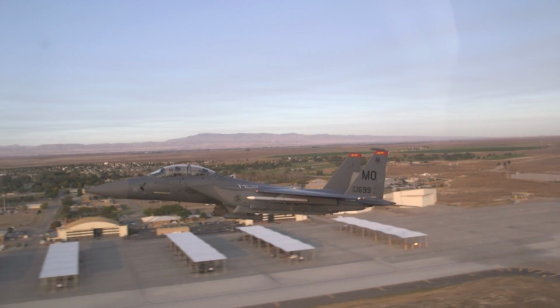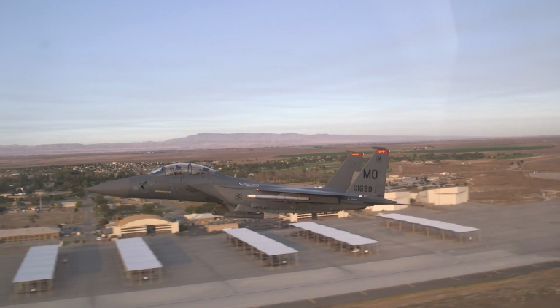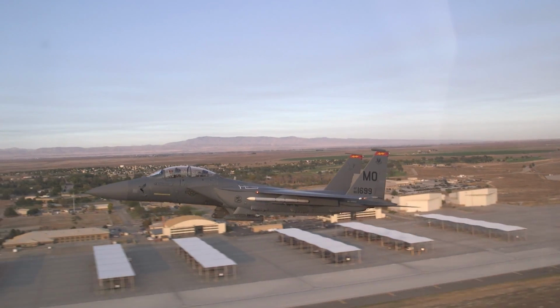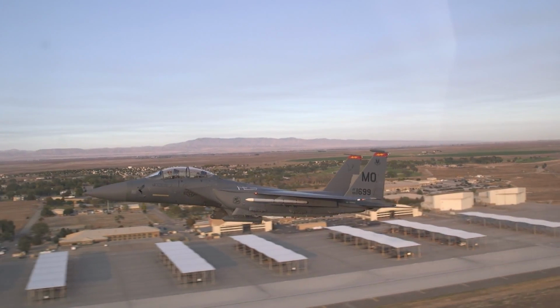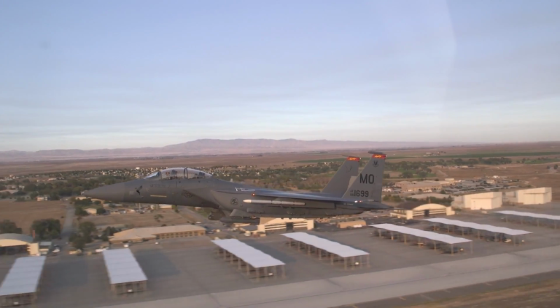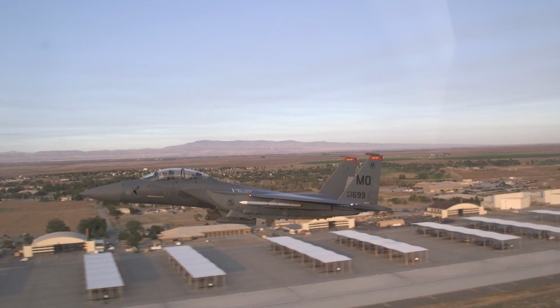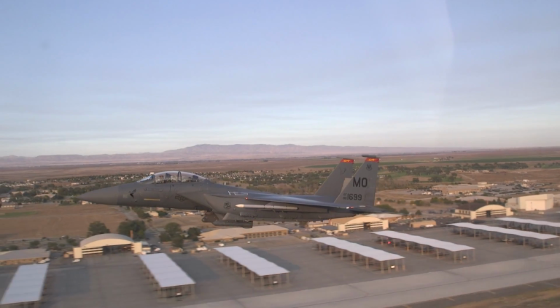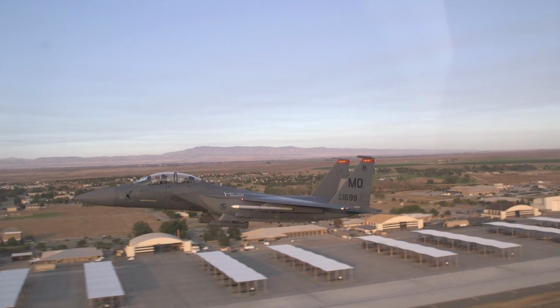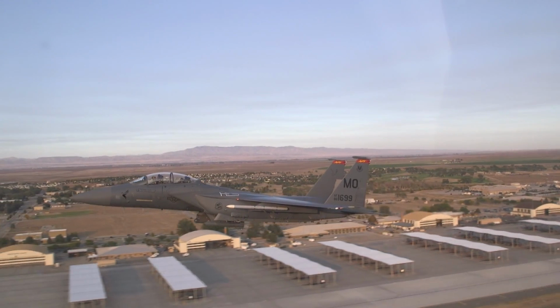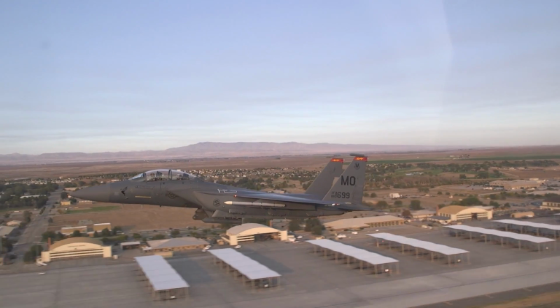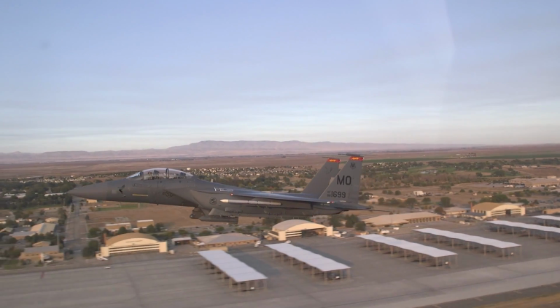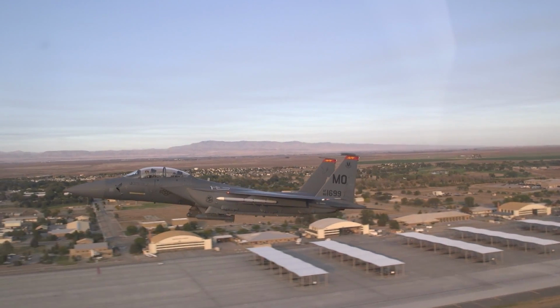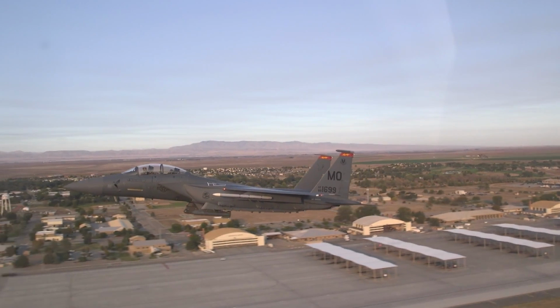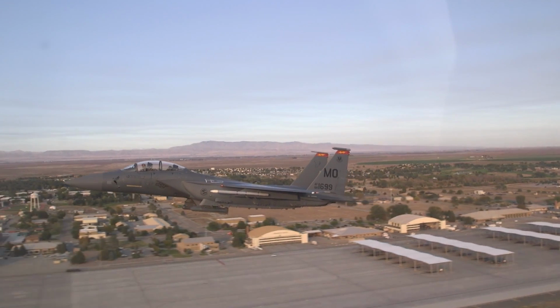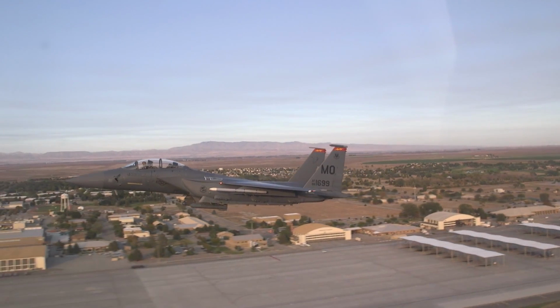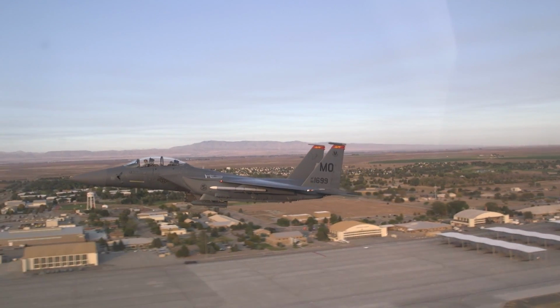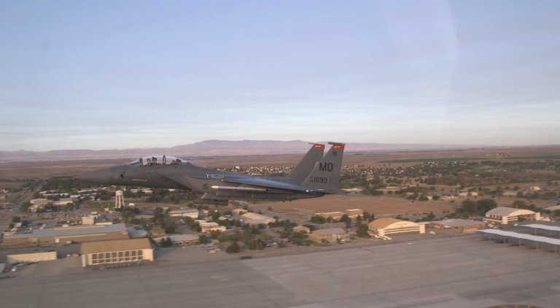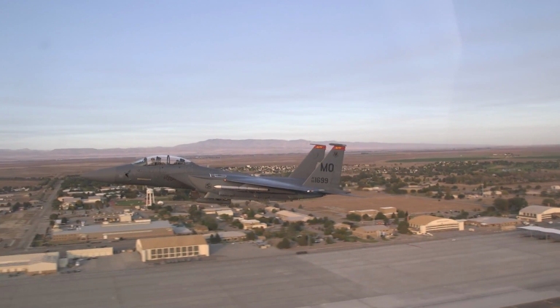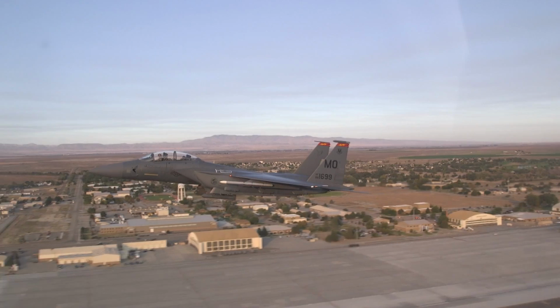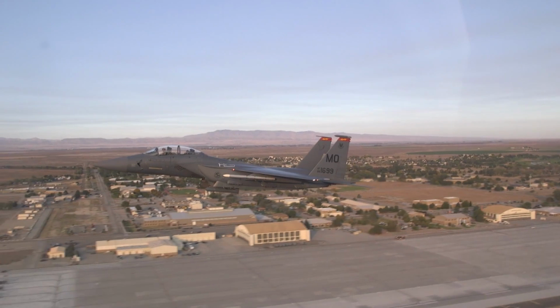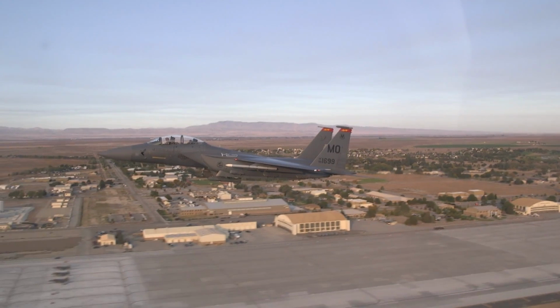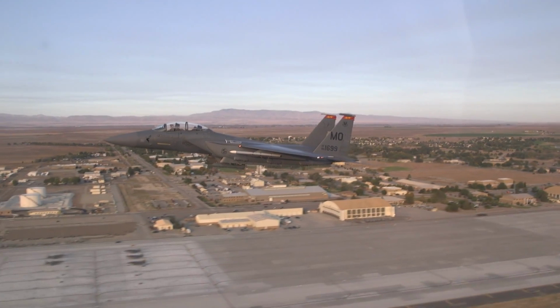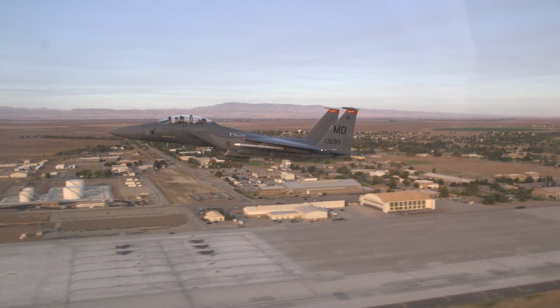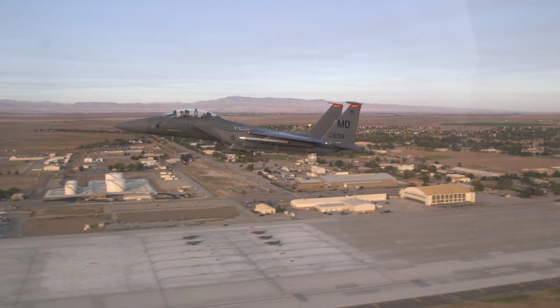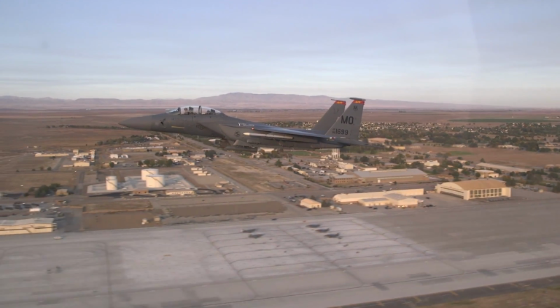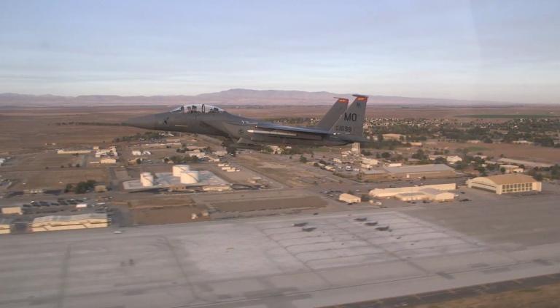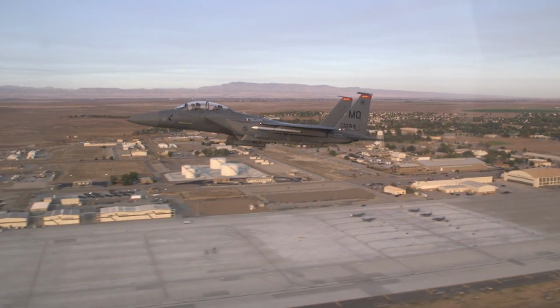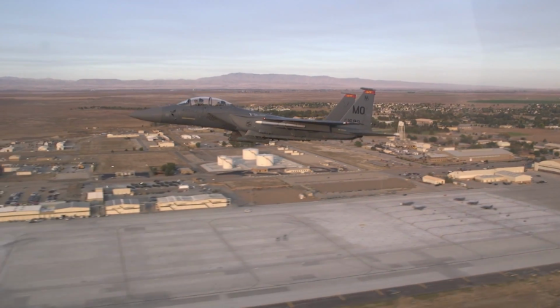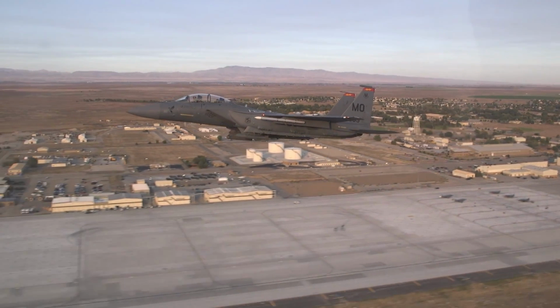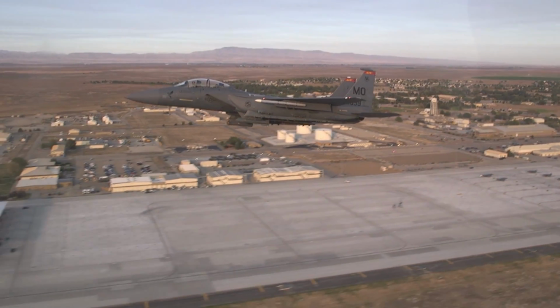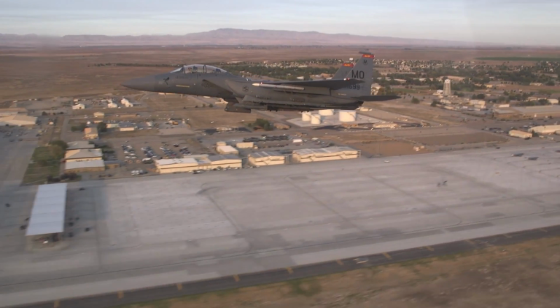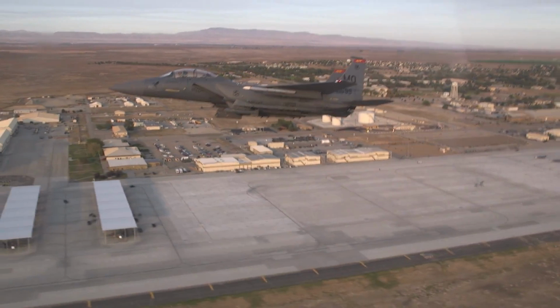However, the F-15 airframe design is almost 50 years old and the average age of the fleet is over 30 years. The Eagle is in need of an avionics upgrade to stay current with near-peer threats.